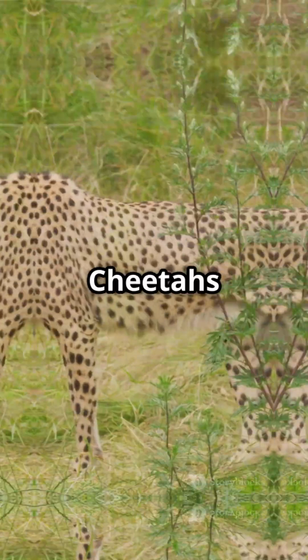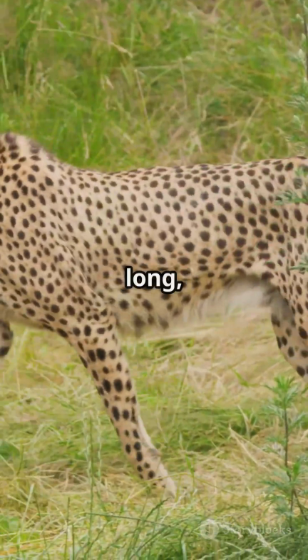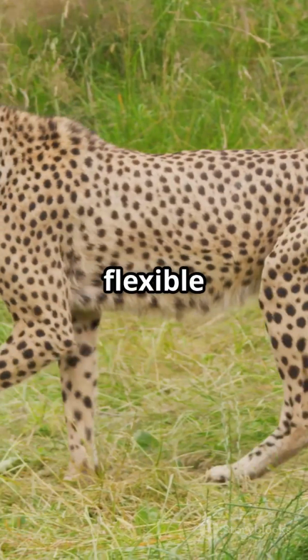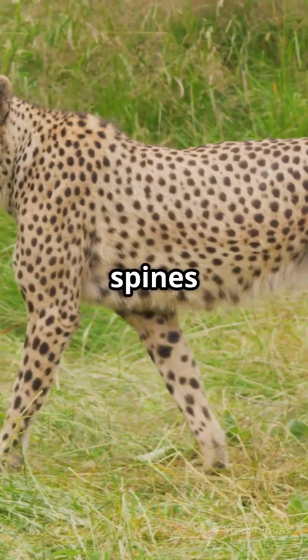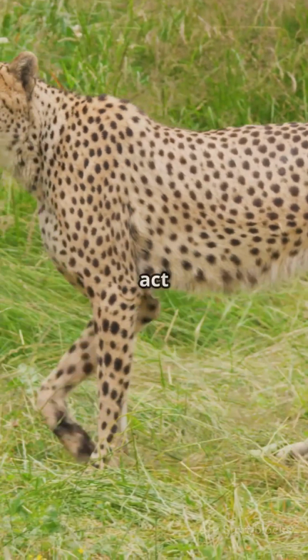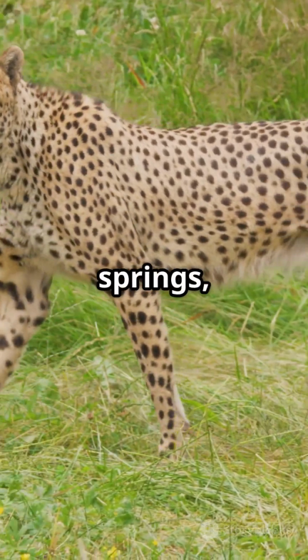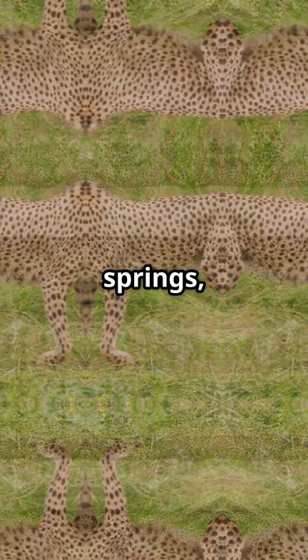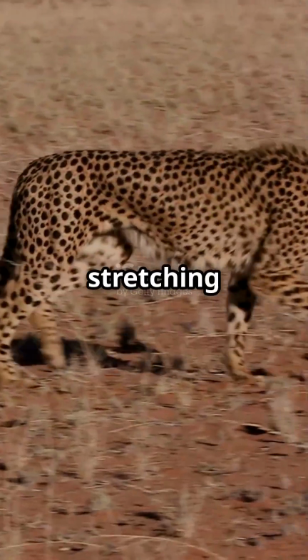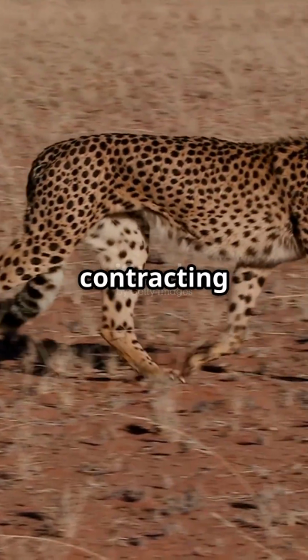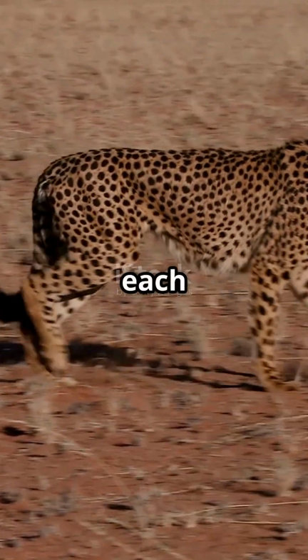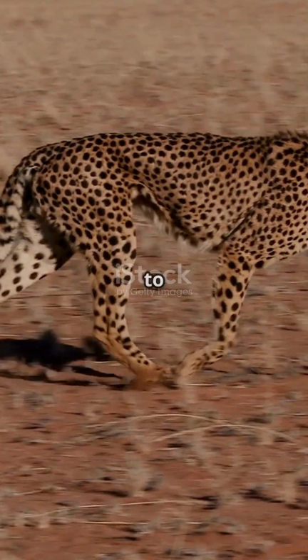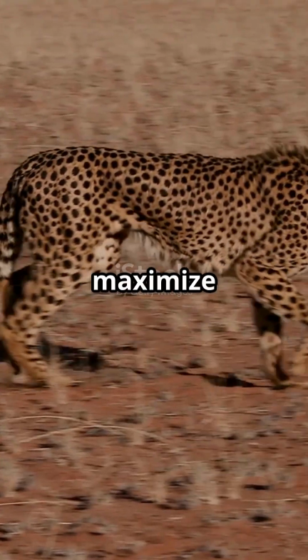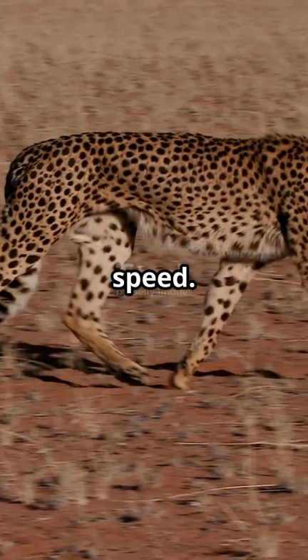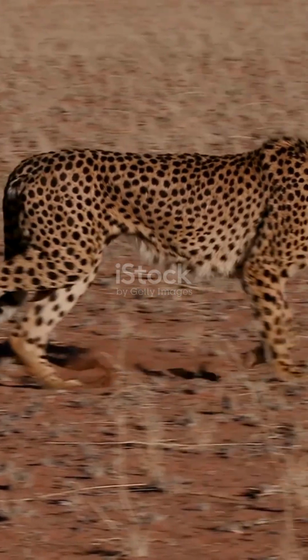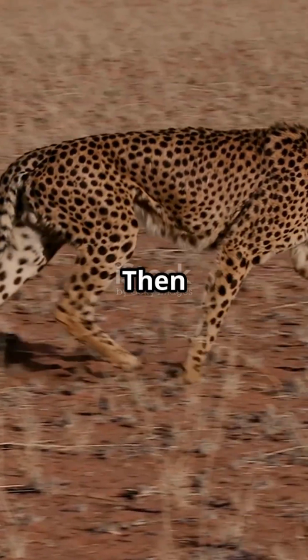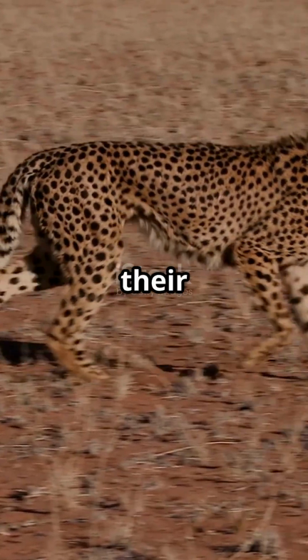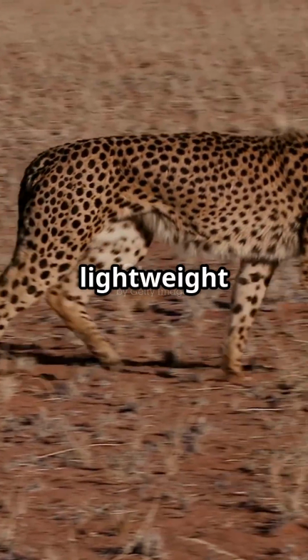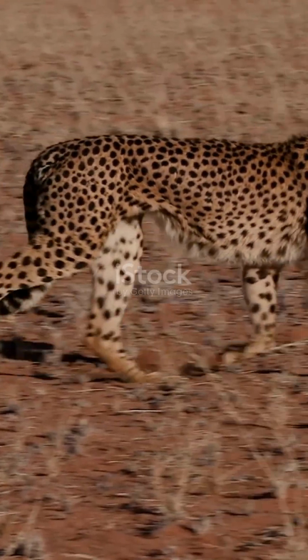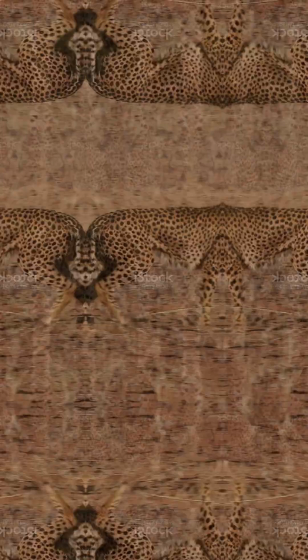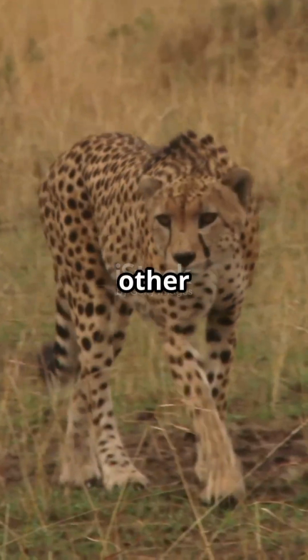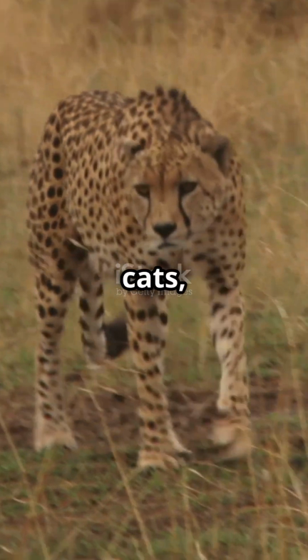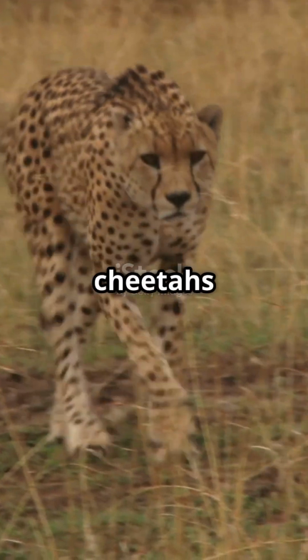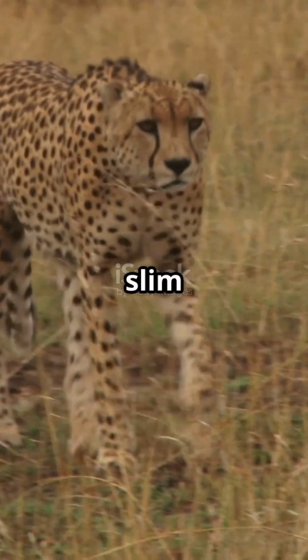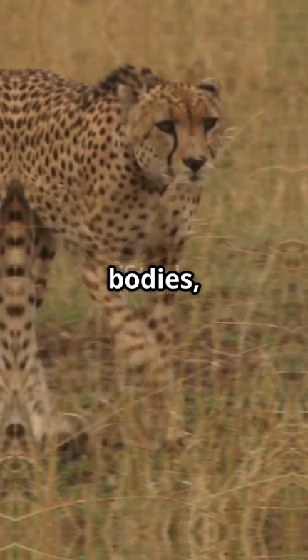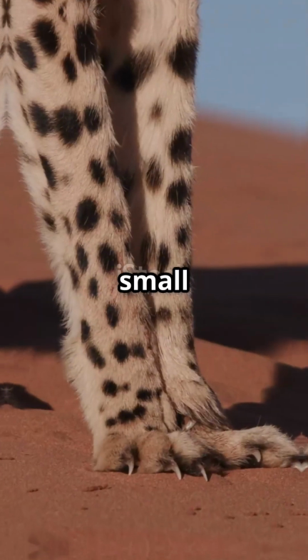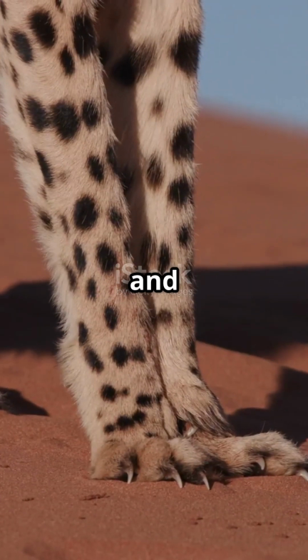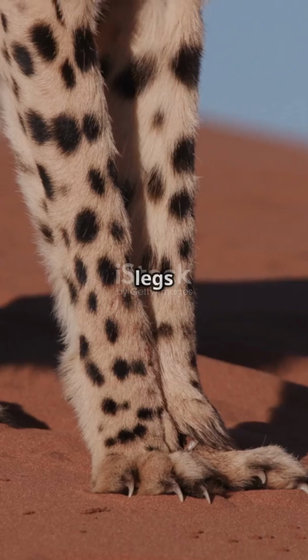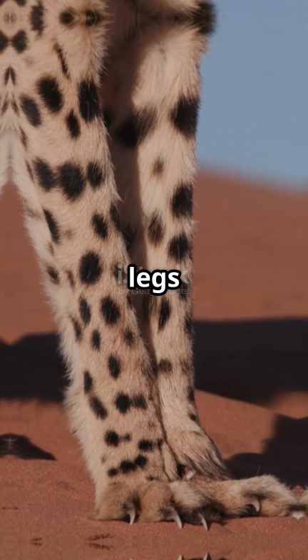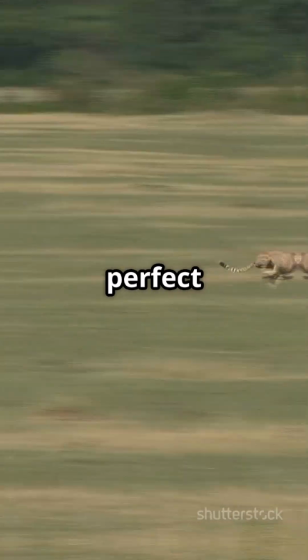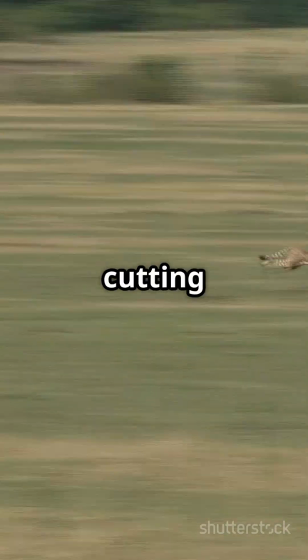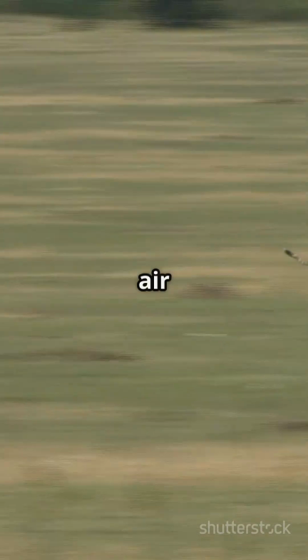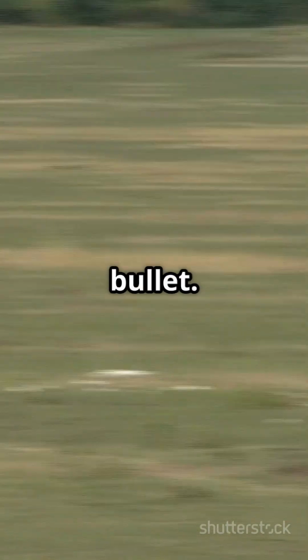Cheetahs have long, flexible spines that act like springs, stretching and contracting with each stride to maximize their speed. Then there's their lightweight frame. Unlike other big cats, cheetahs have slim bodies, small heads, and long legs, perfect for cutting through the air like a bullet.